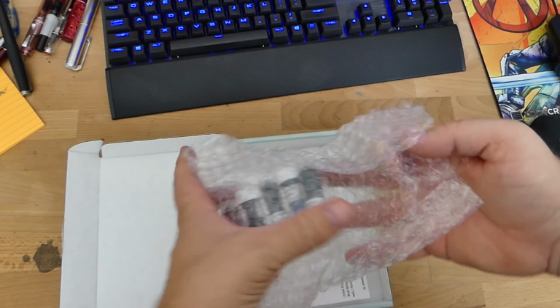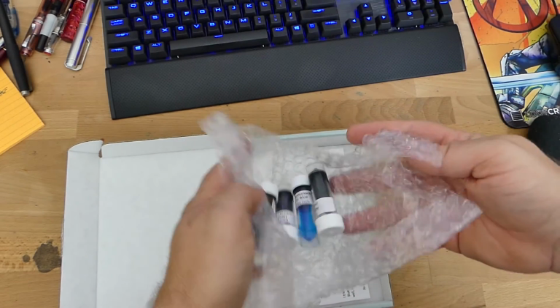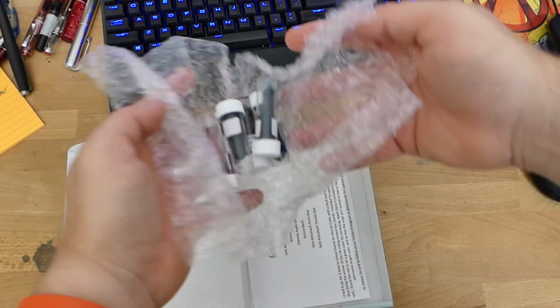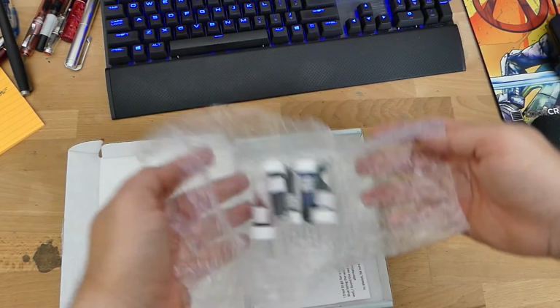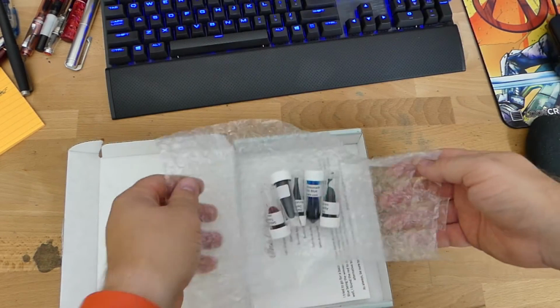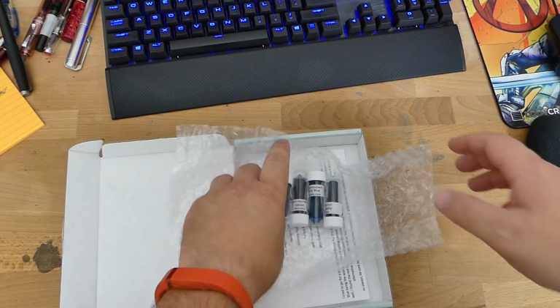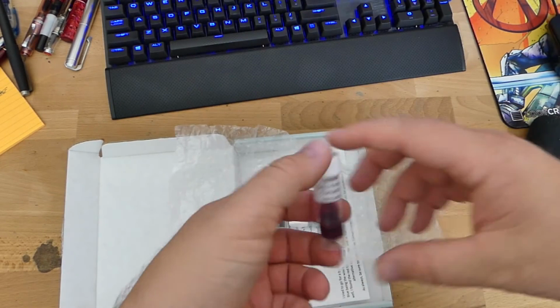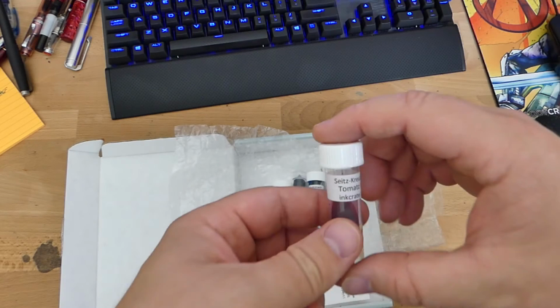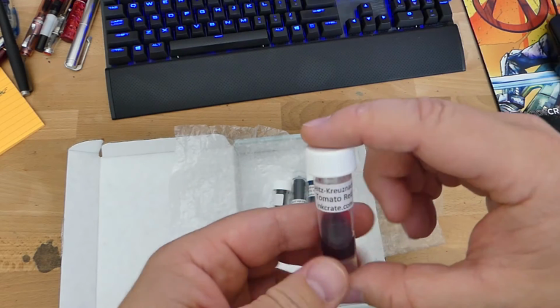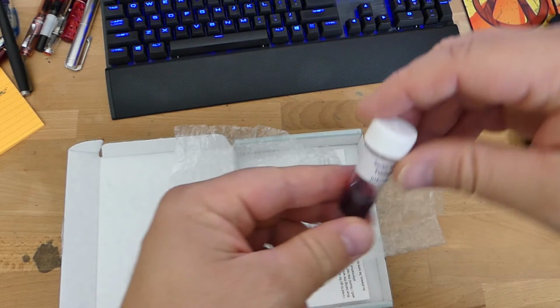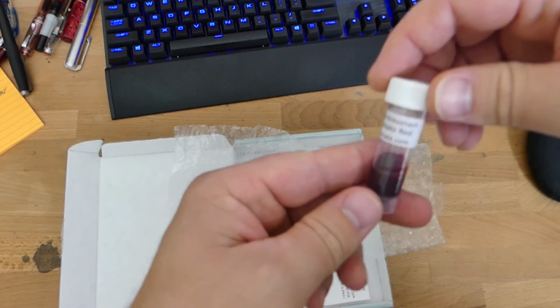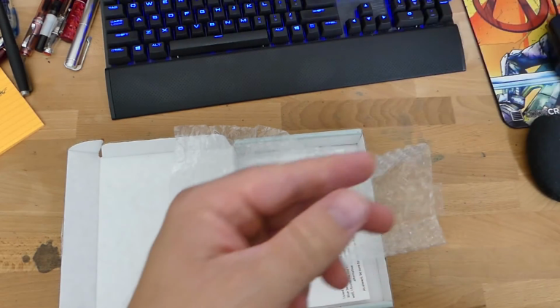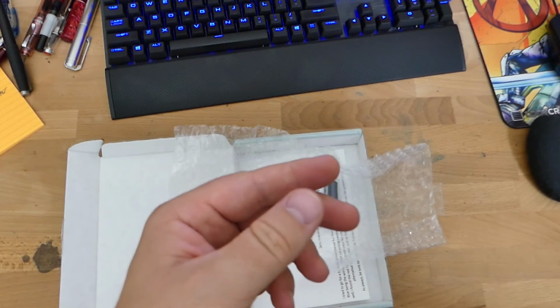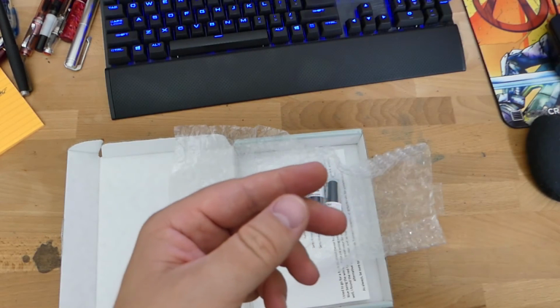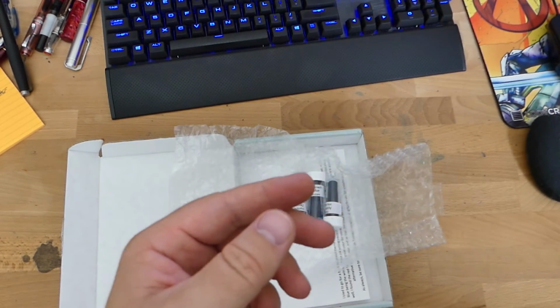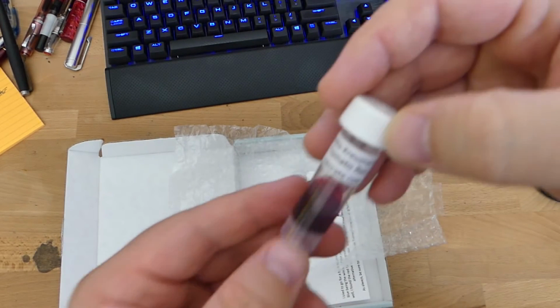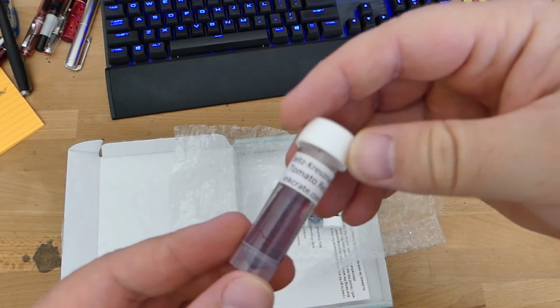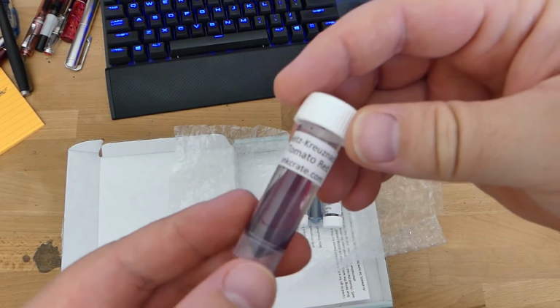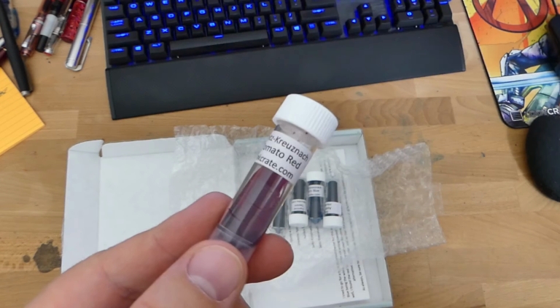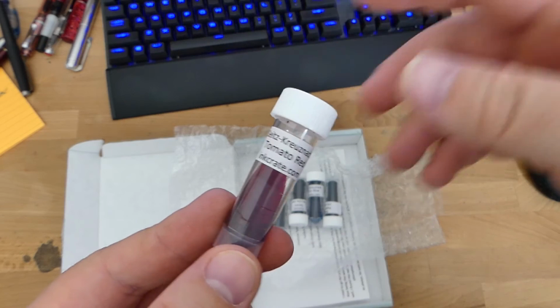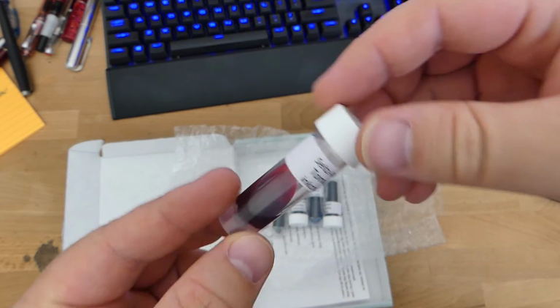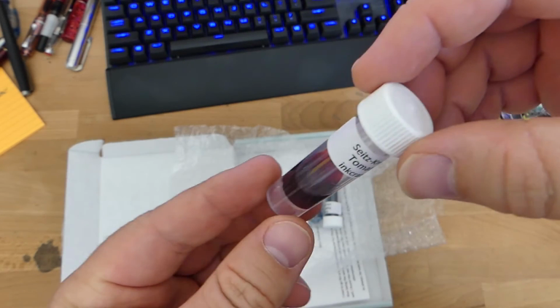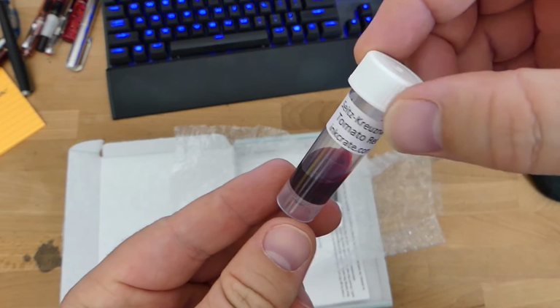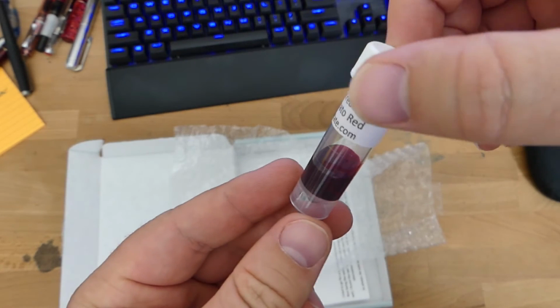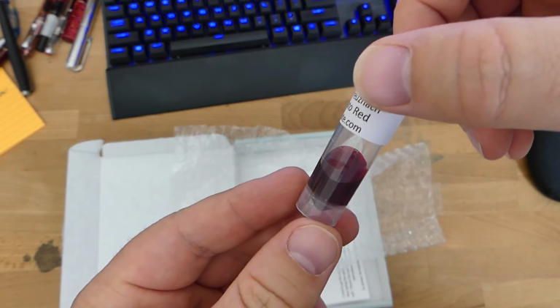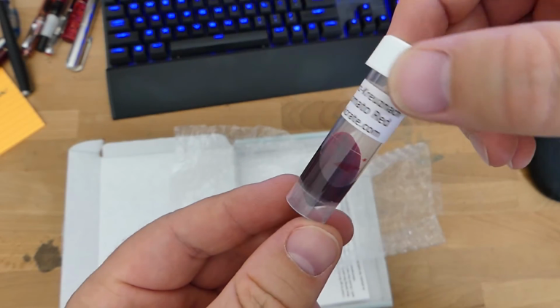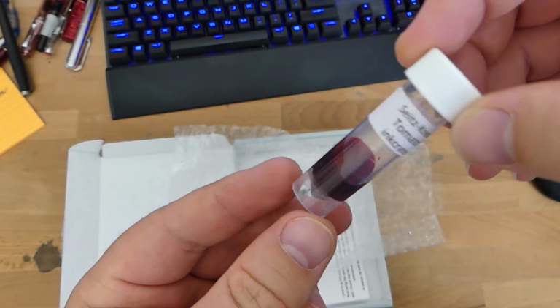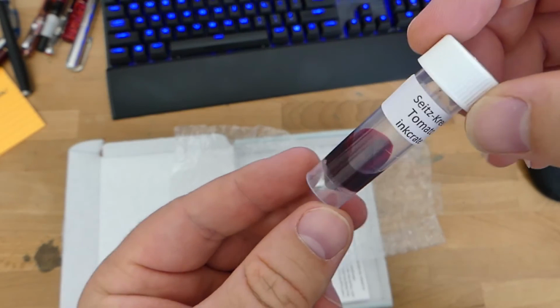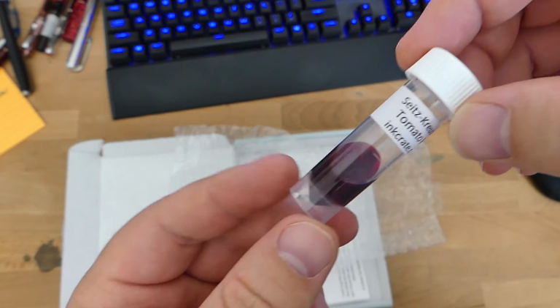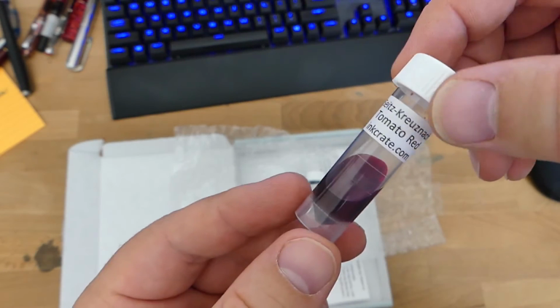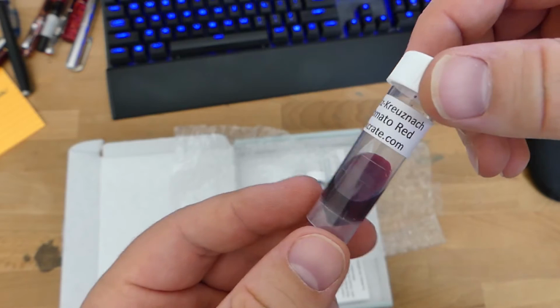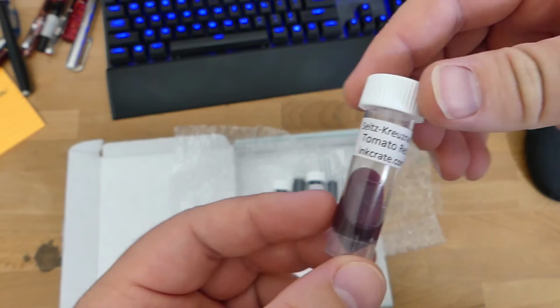Five samples of ink, and about two ounces each. So they're about the same as a Goulet ink sample, less than an Anderson Pen — that kind of stuff.